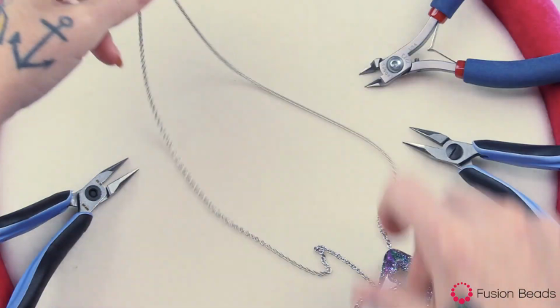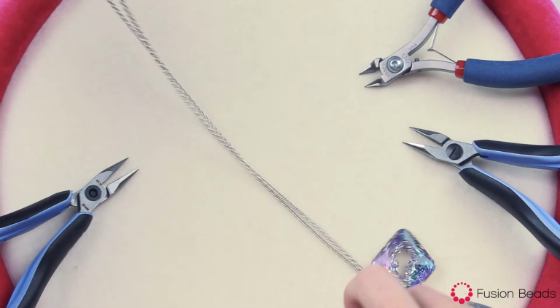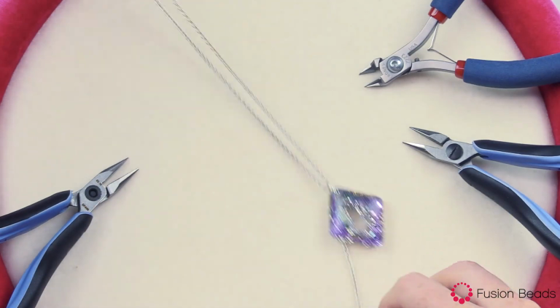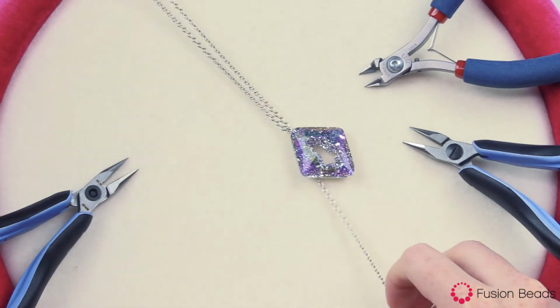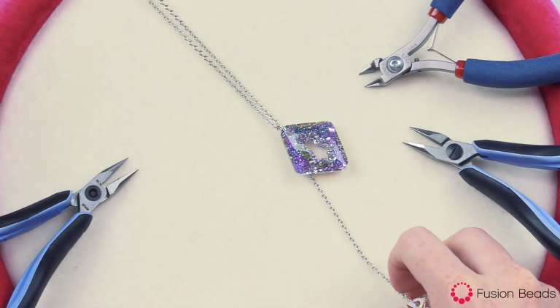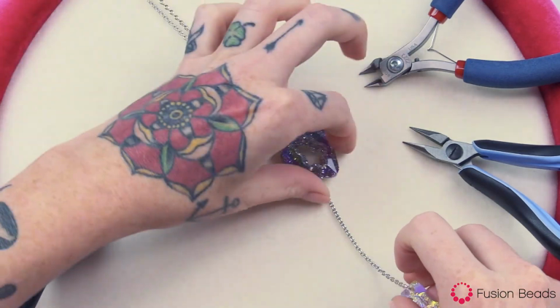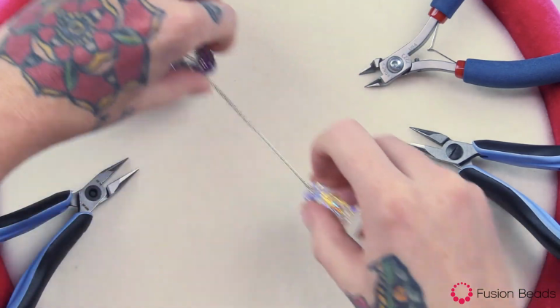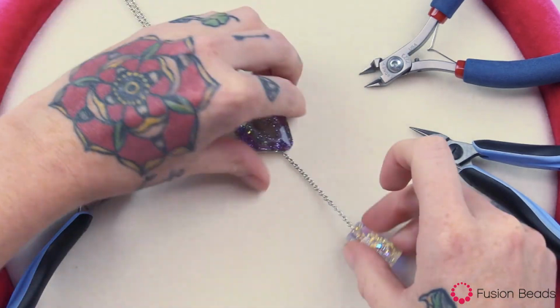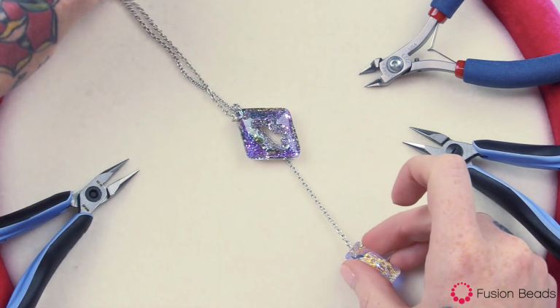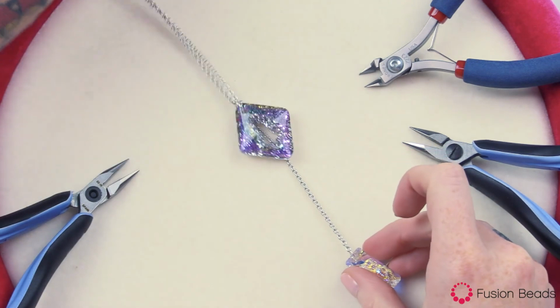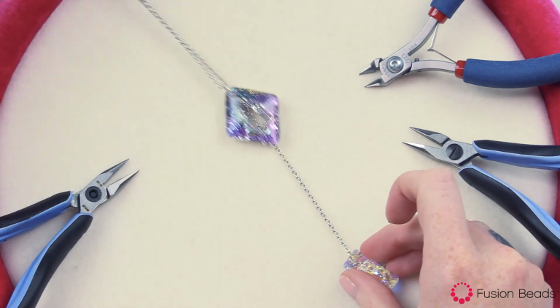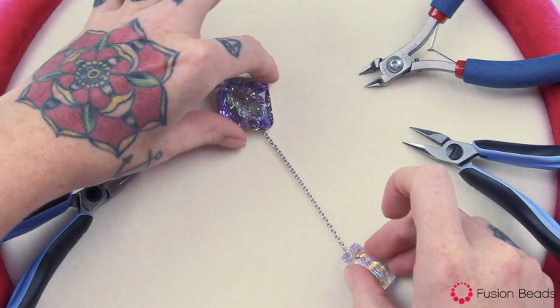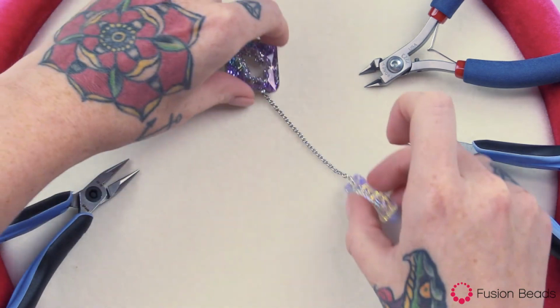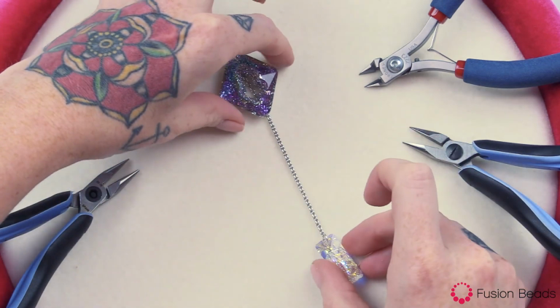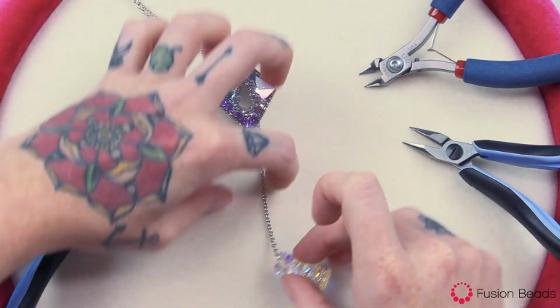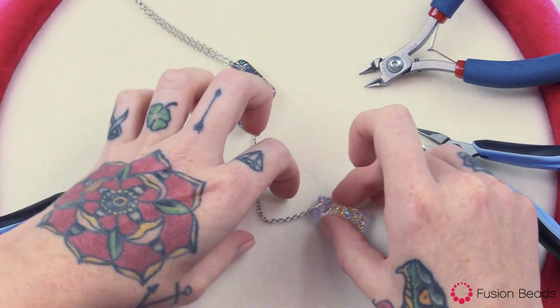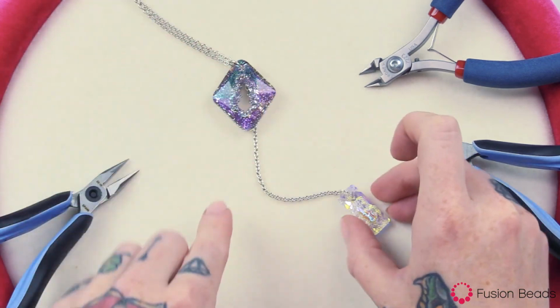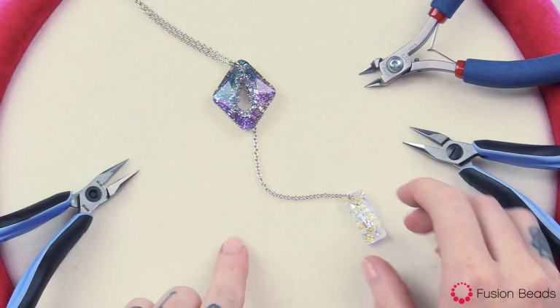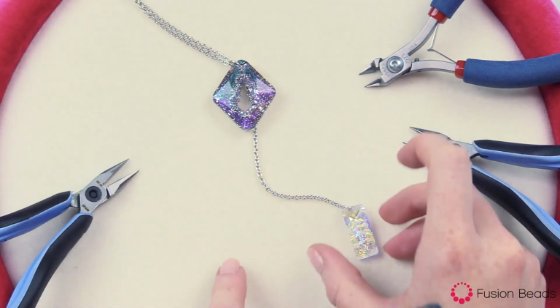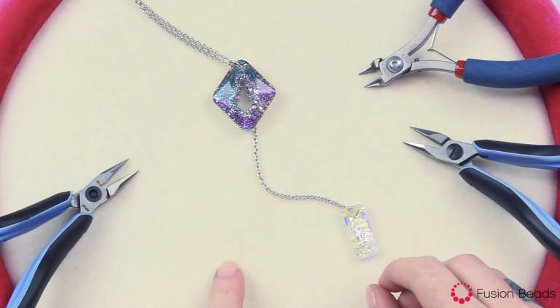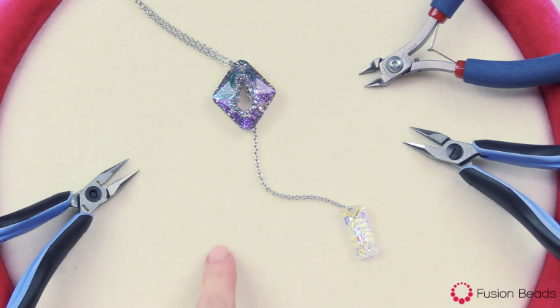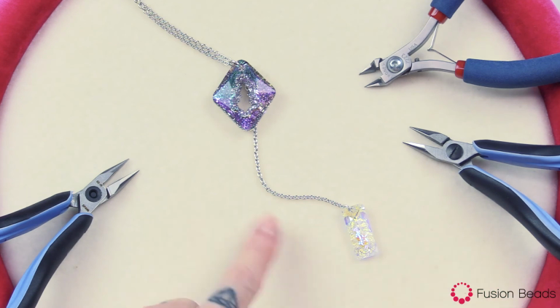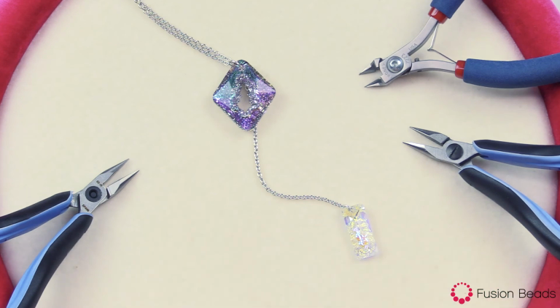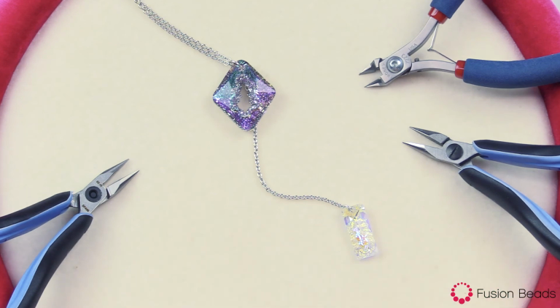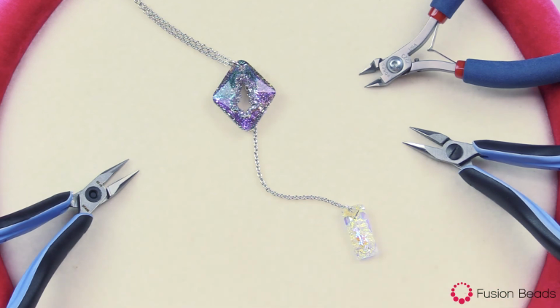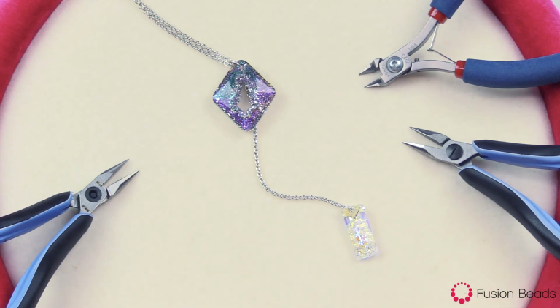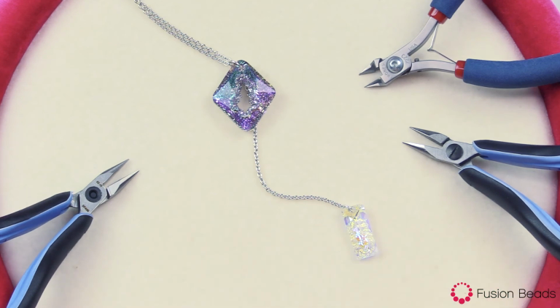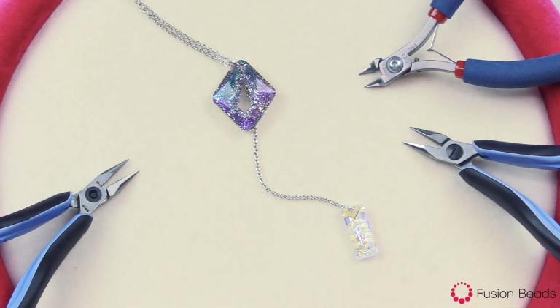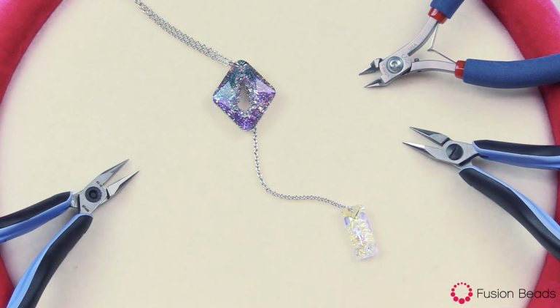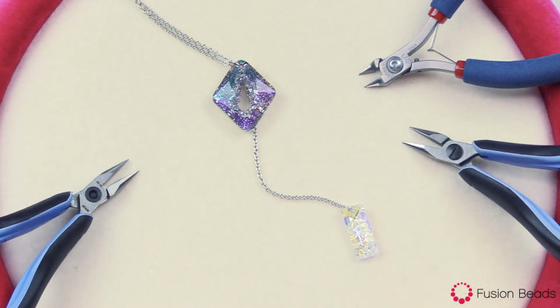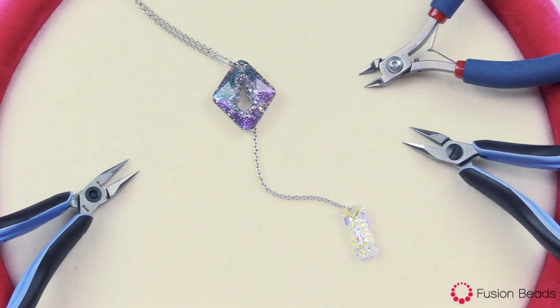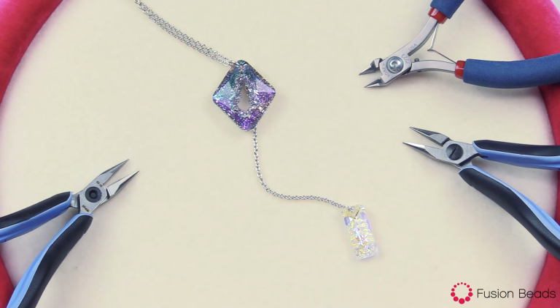There you have it. Now you'll be ready for a night out with this stunning Swarovski Crystal Y necklace. You can find all of the products and tools to make this Crystal Galaxy necklace at FusionBeads.com.